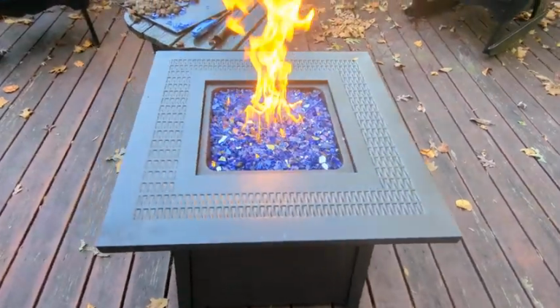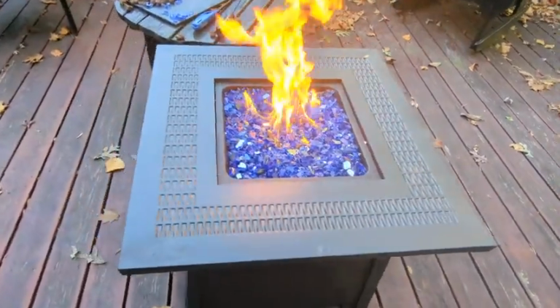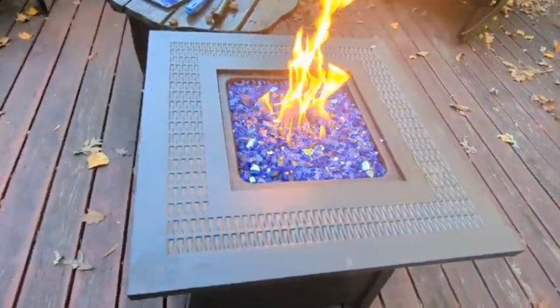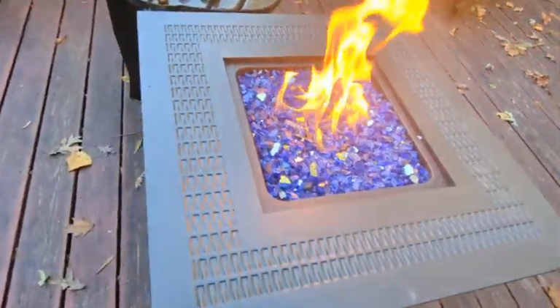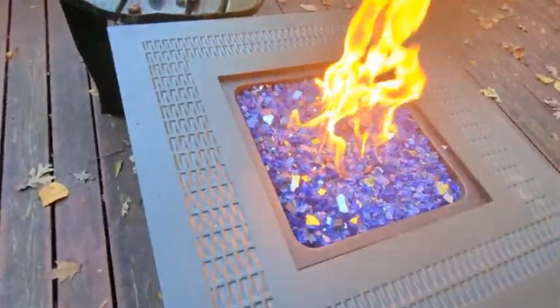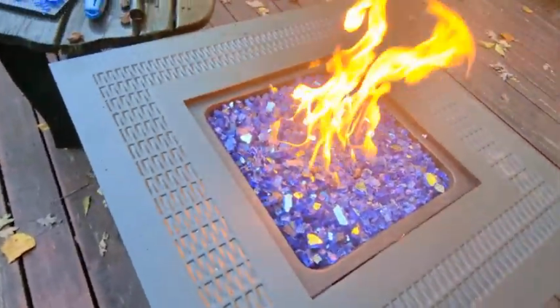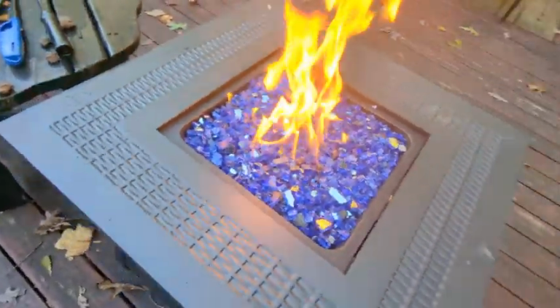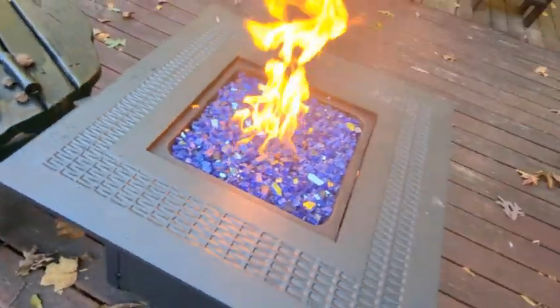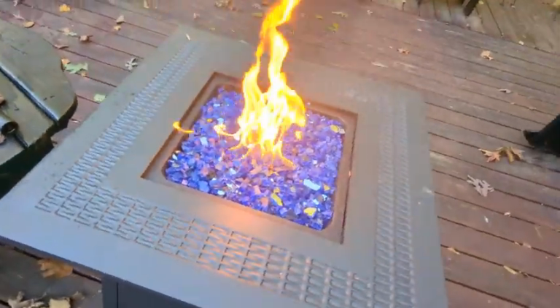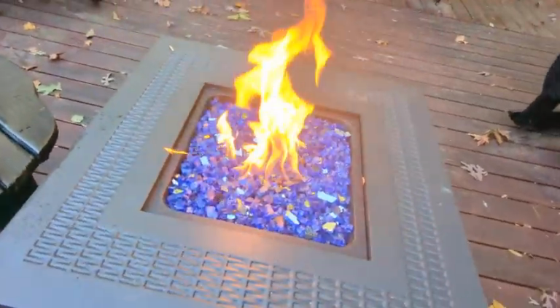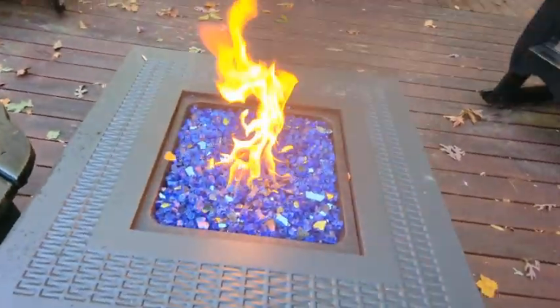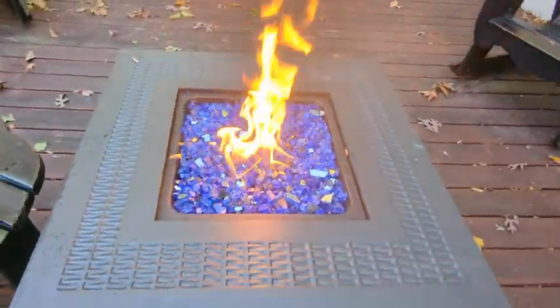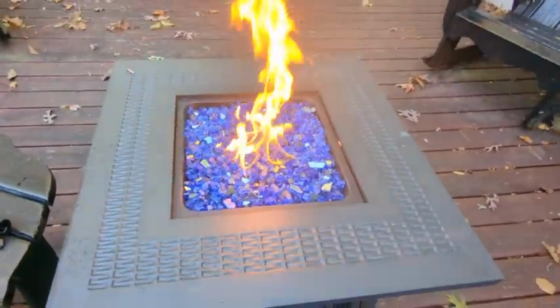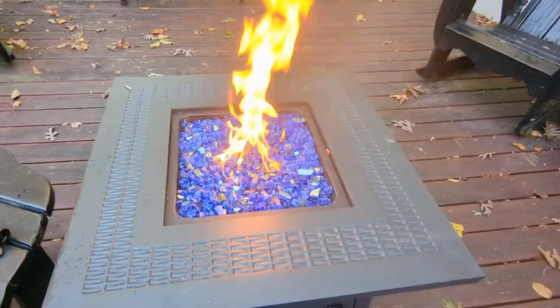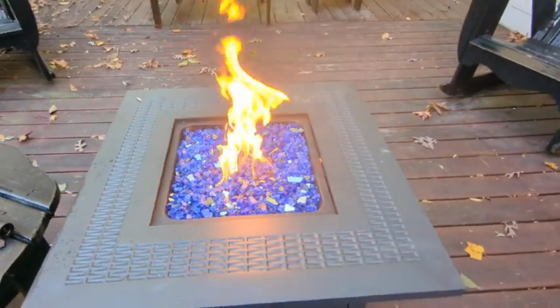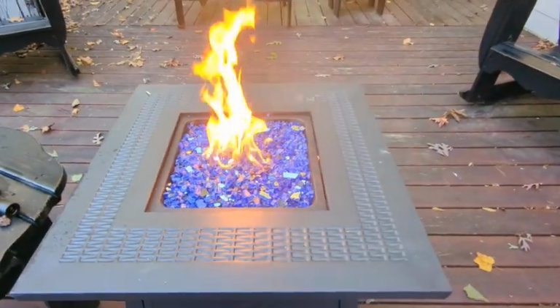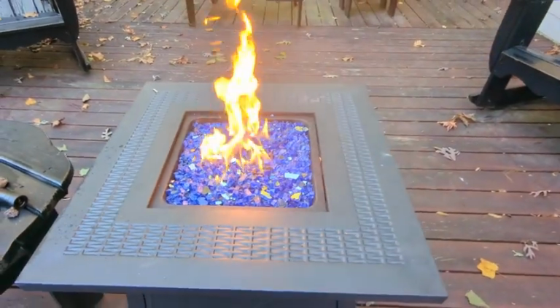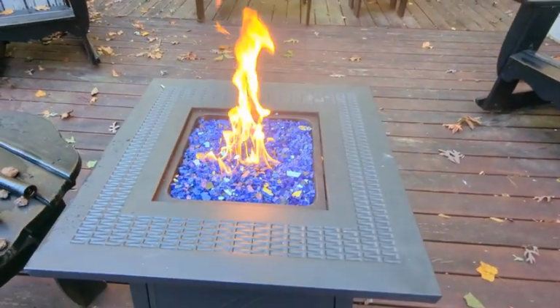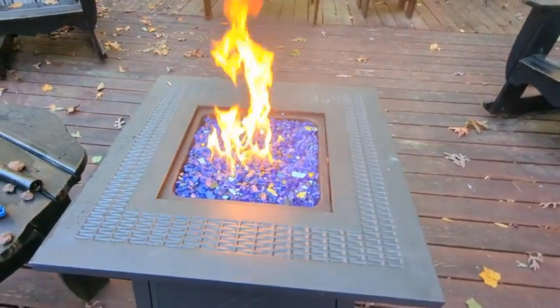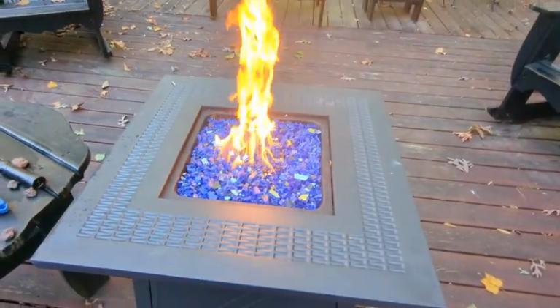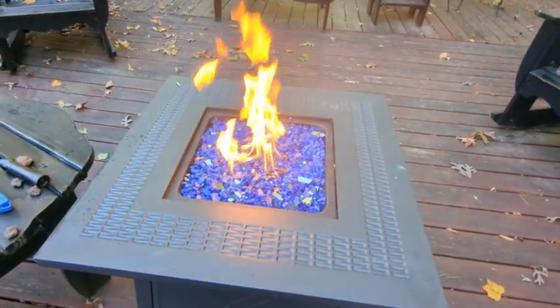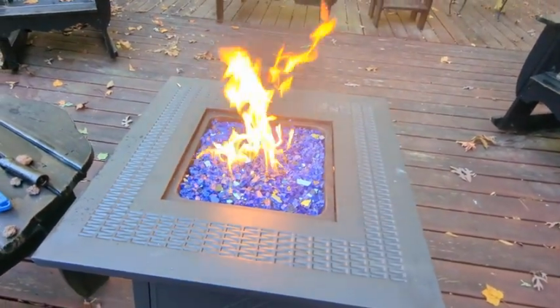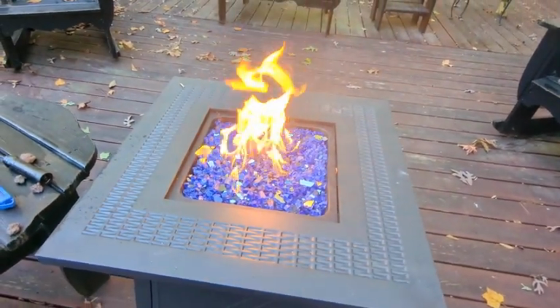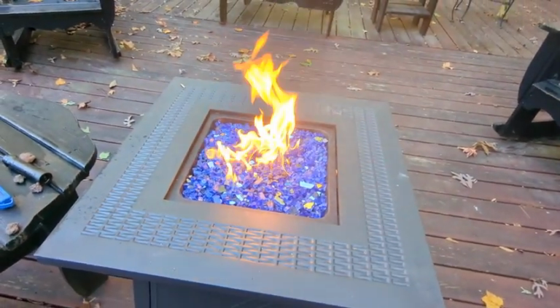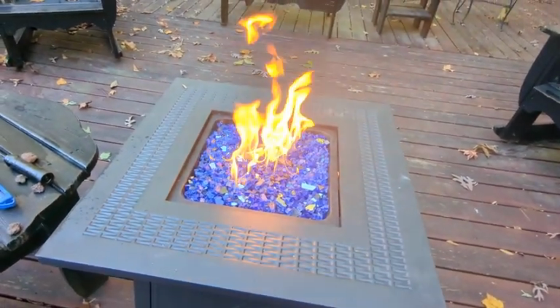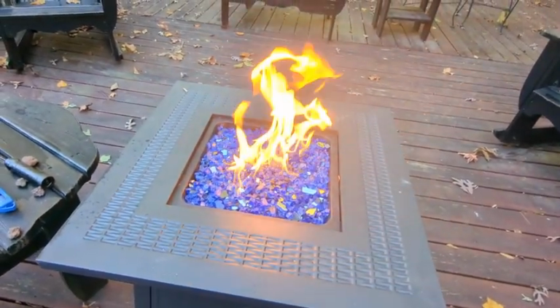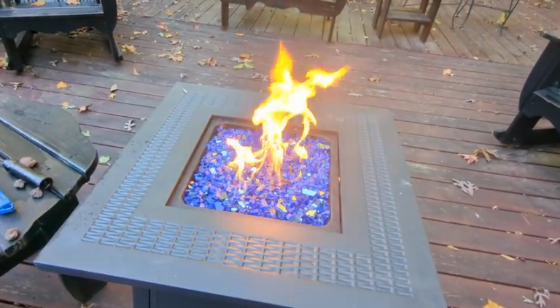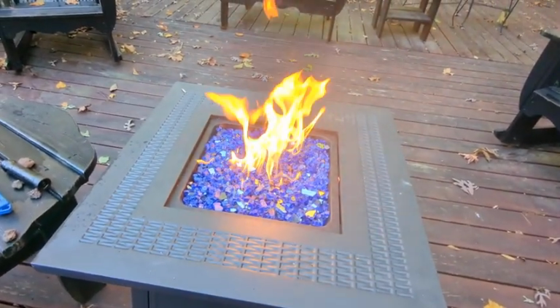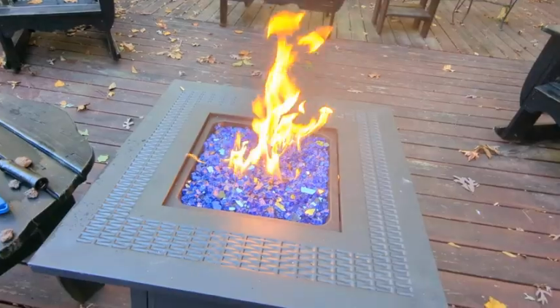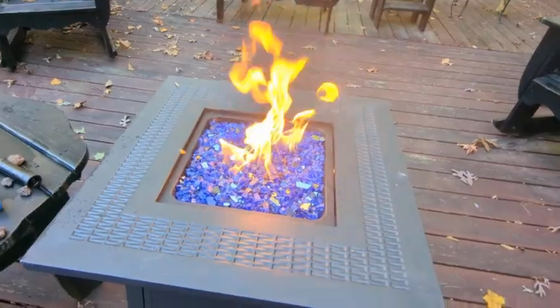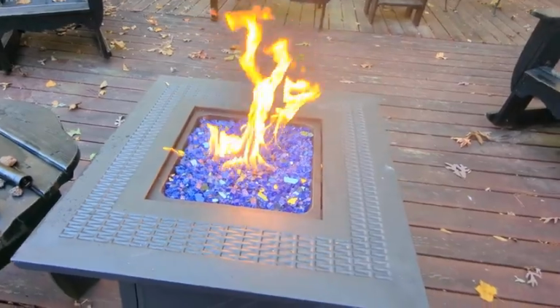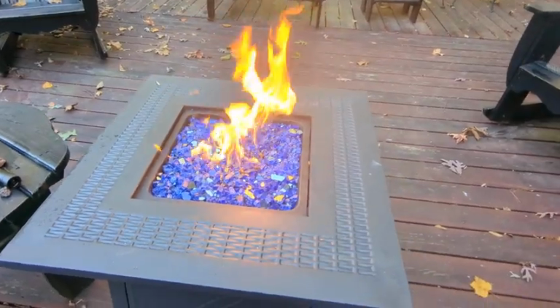This is a quick video showing the blue option — blue fire glass and what it looks like in a gas fire pit.